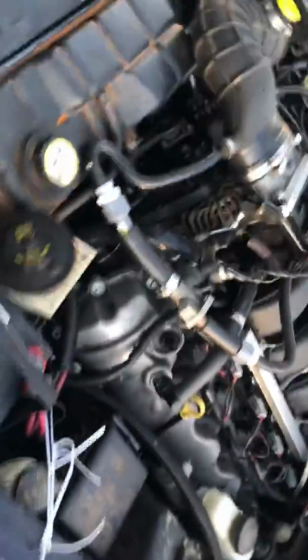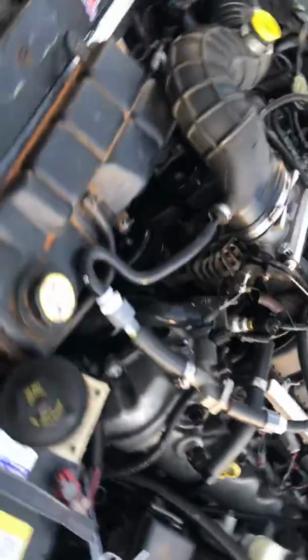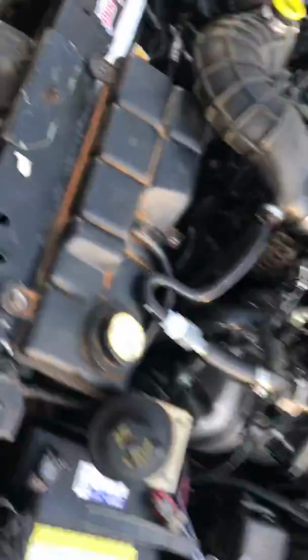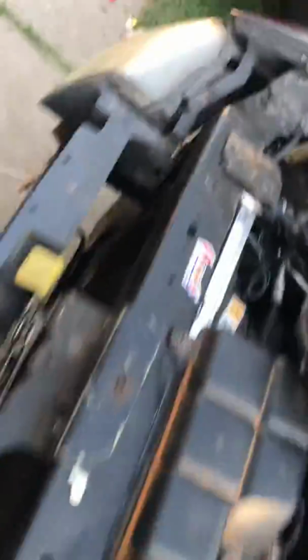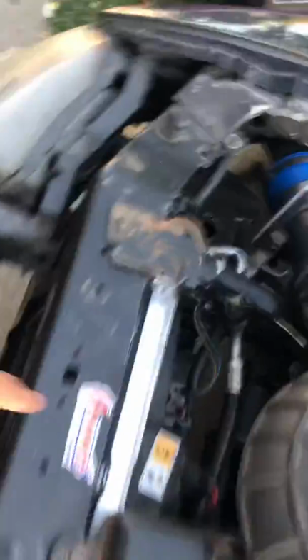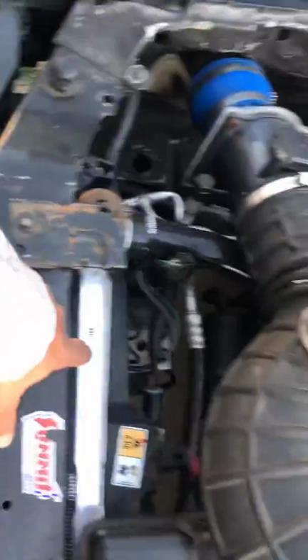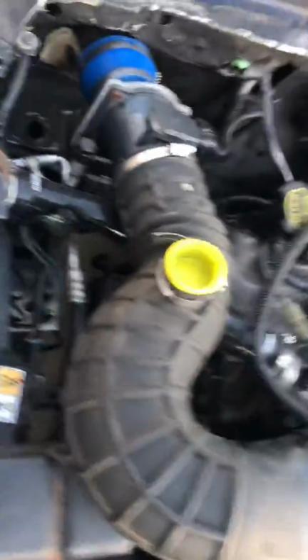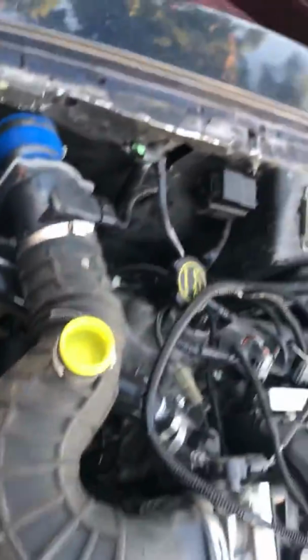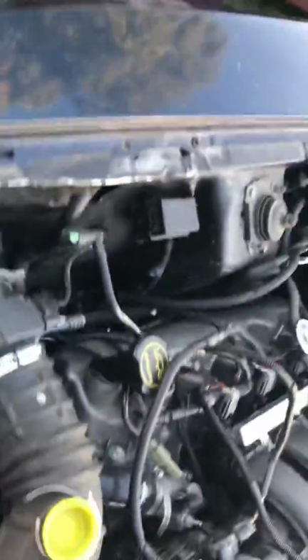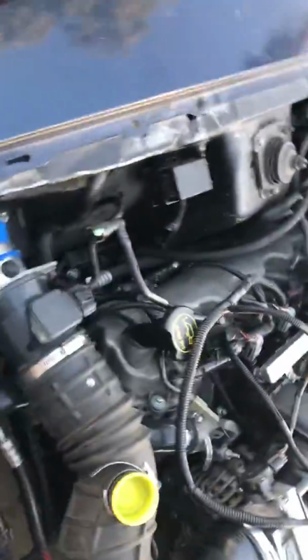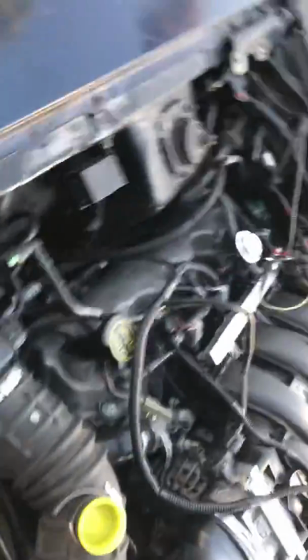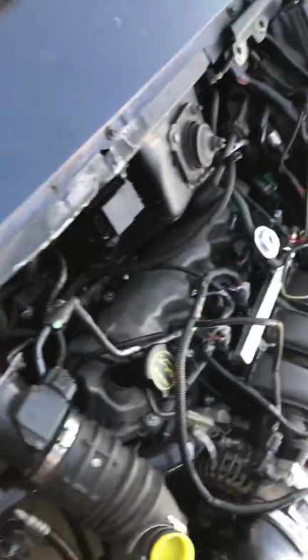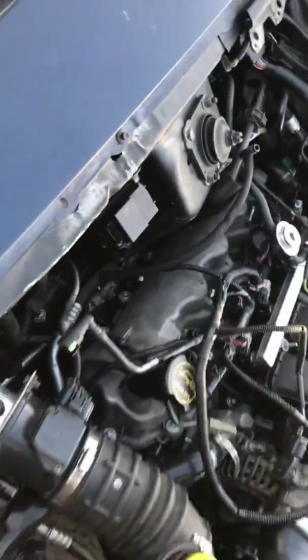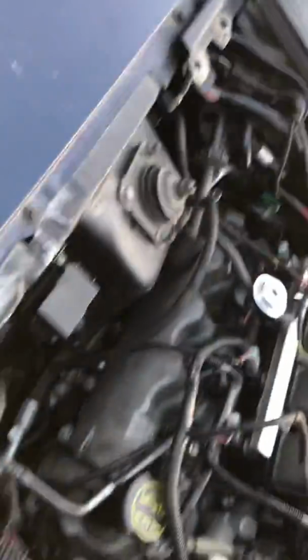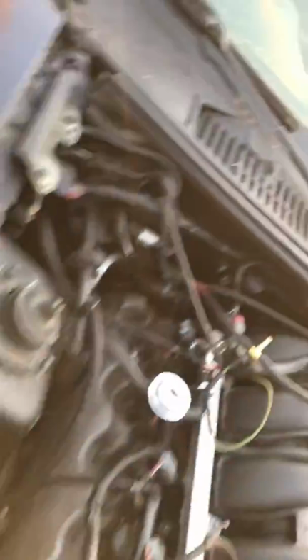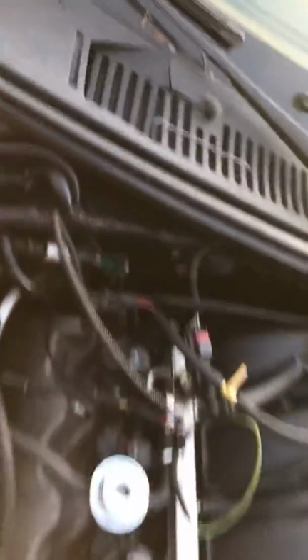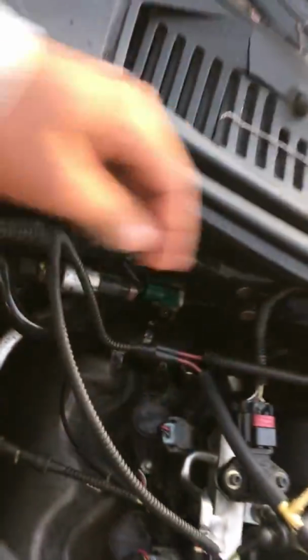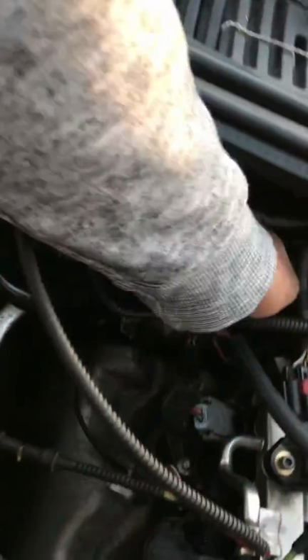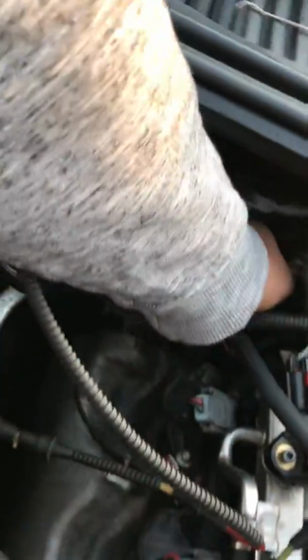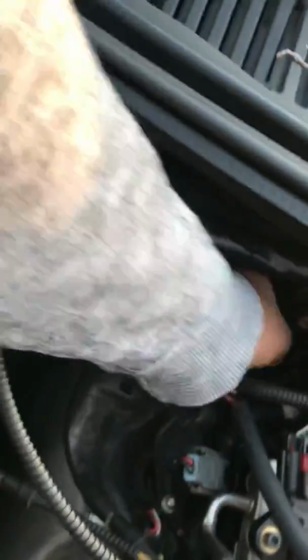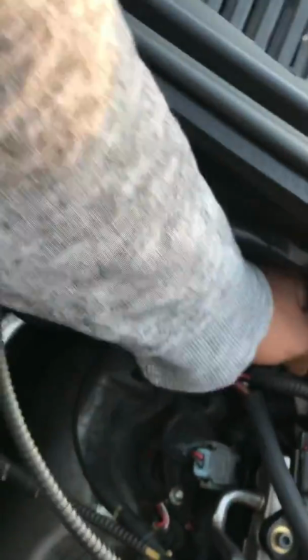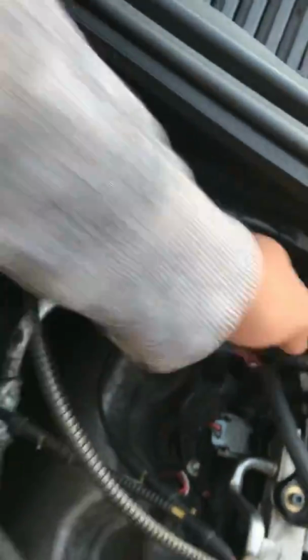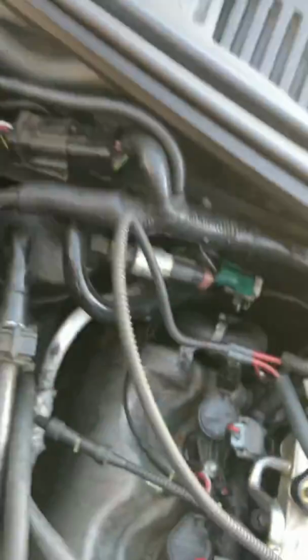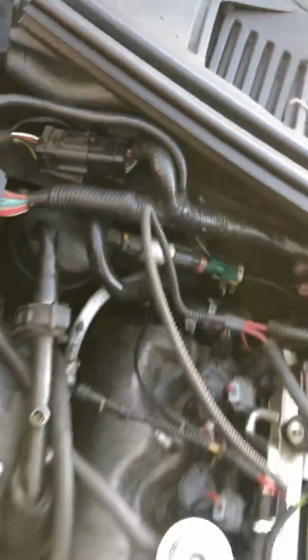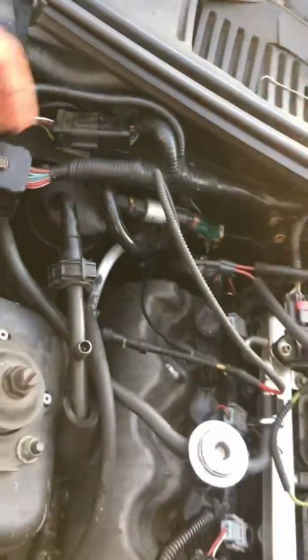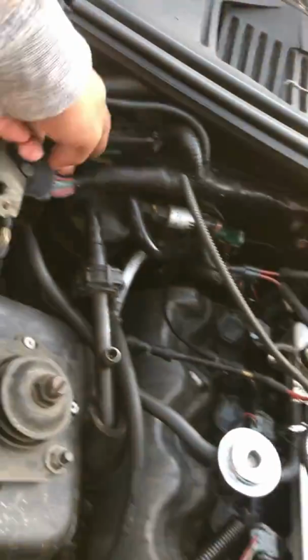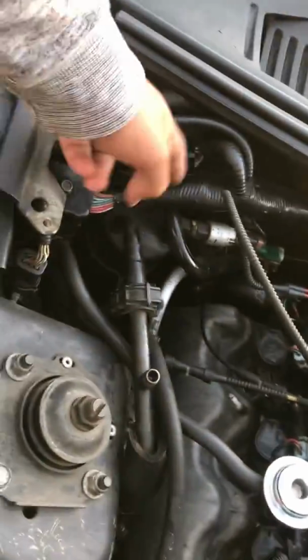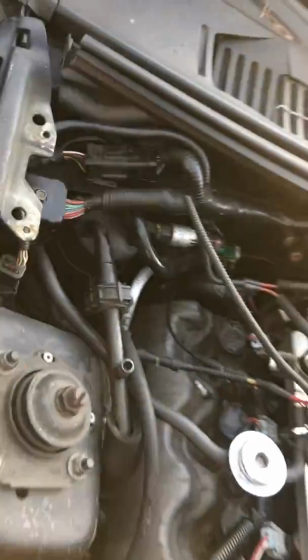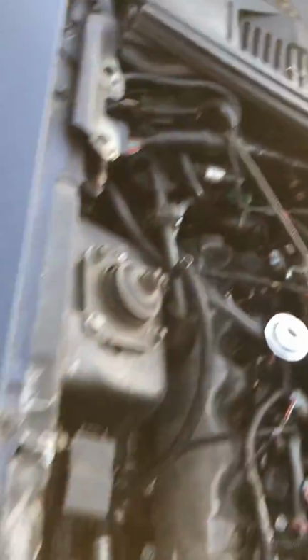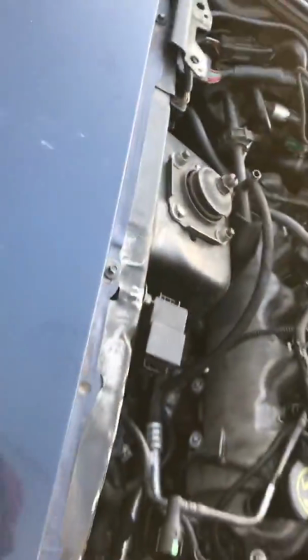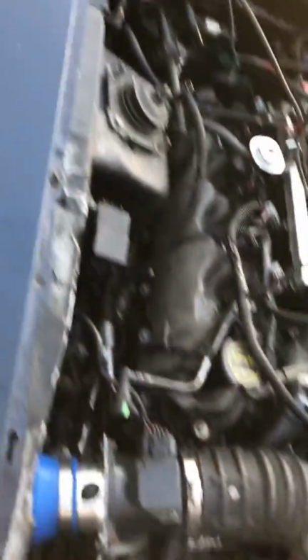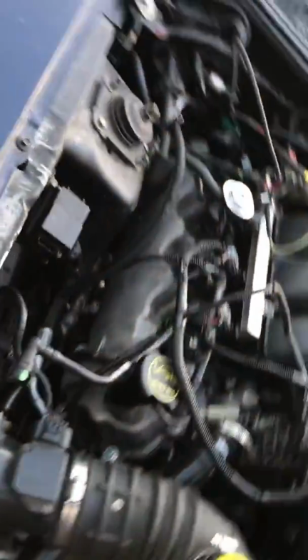We put in a new radiator. Basically all the stuff from the two-valve went back in — whatever we took off. As you can see, everything is connected here using the two-valve harness.